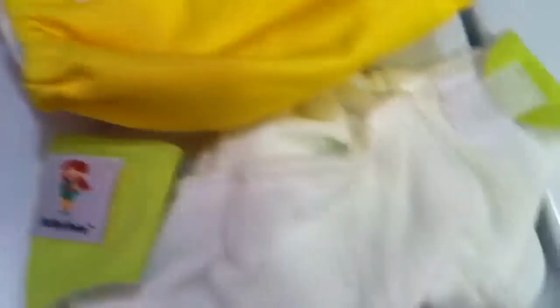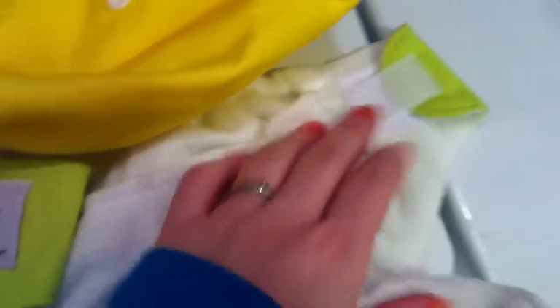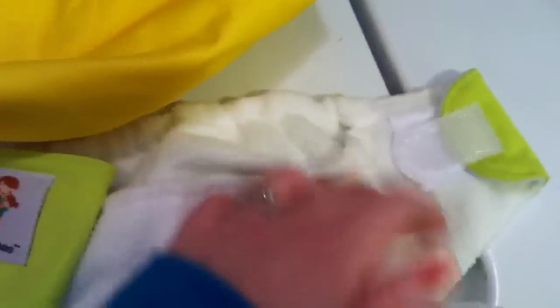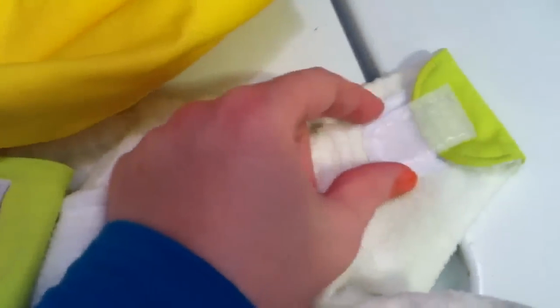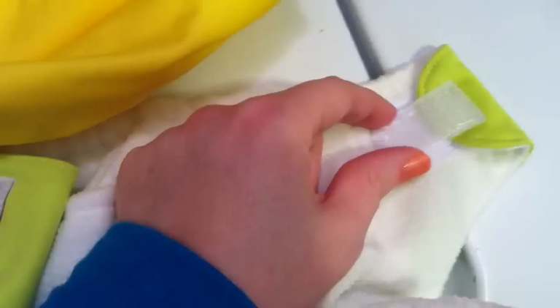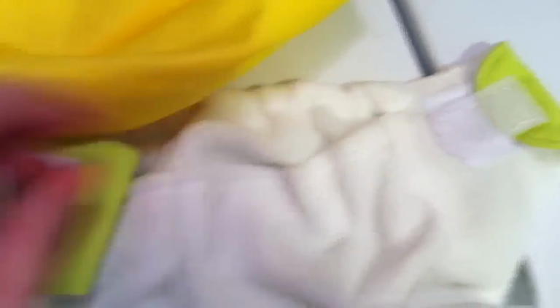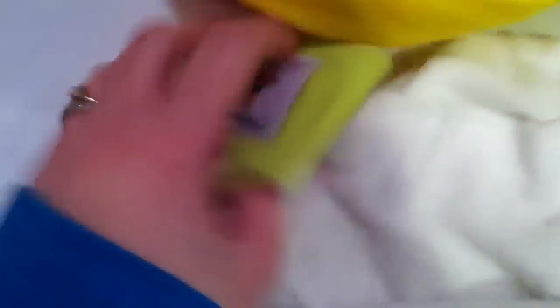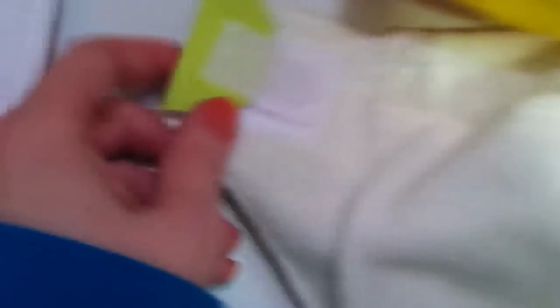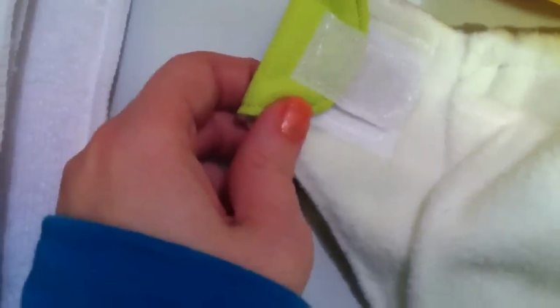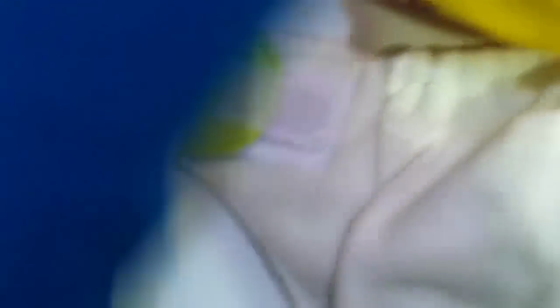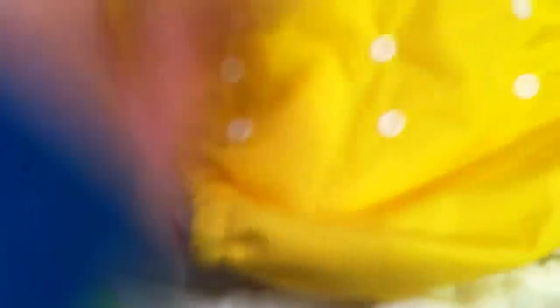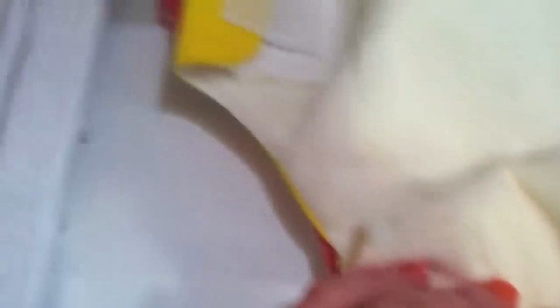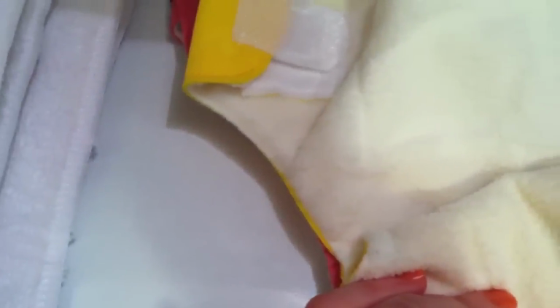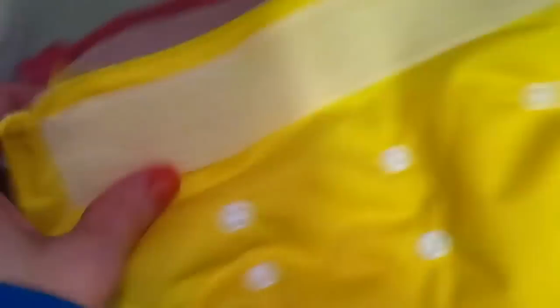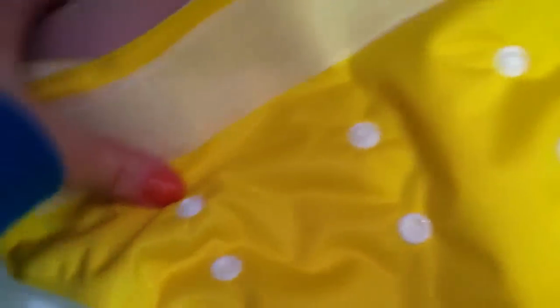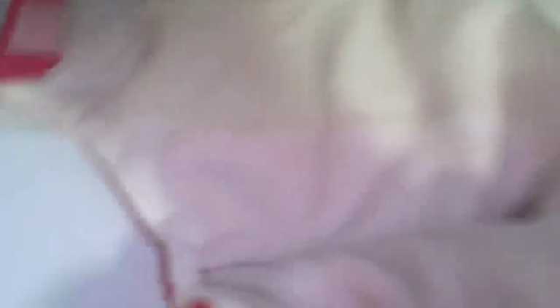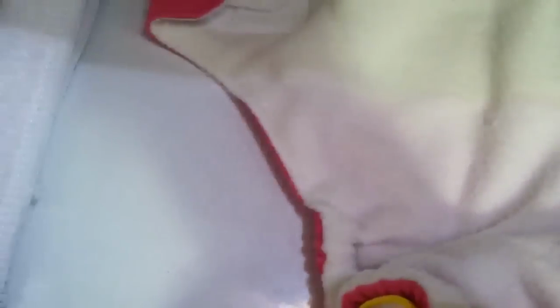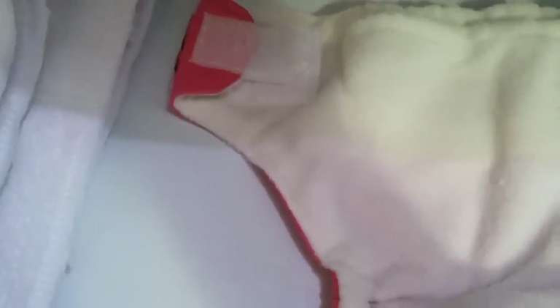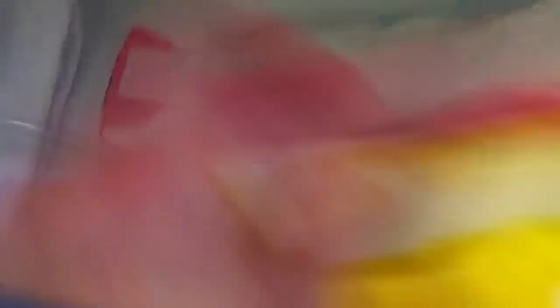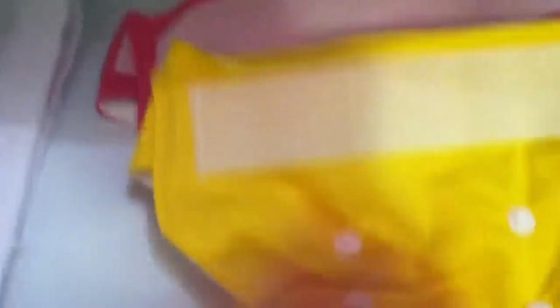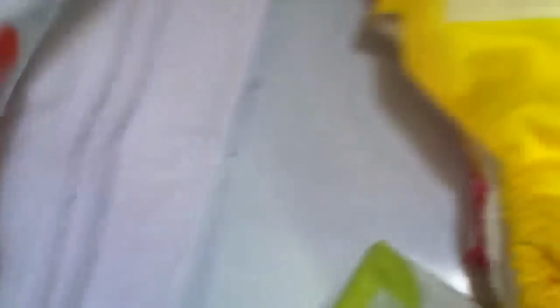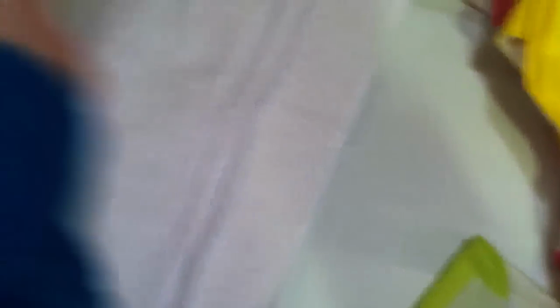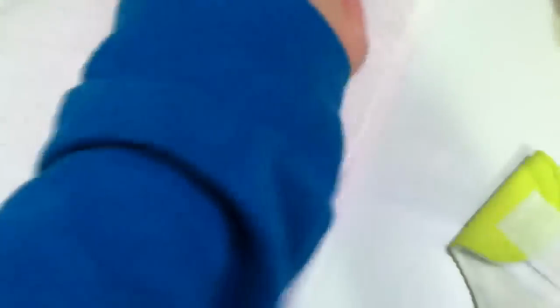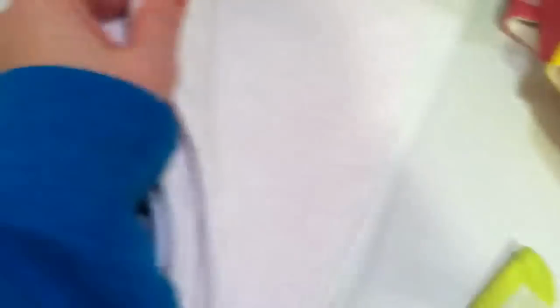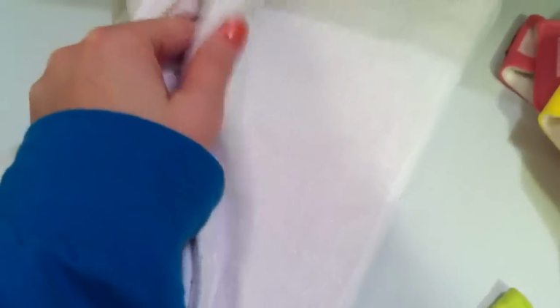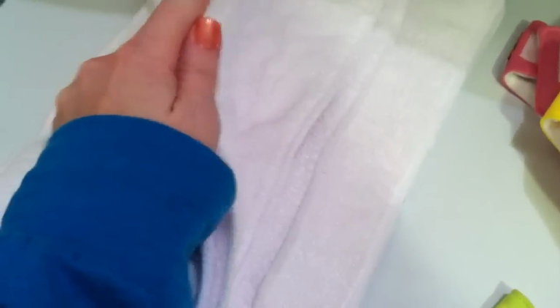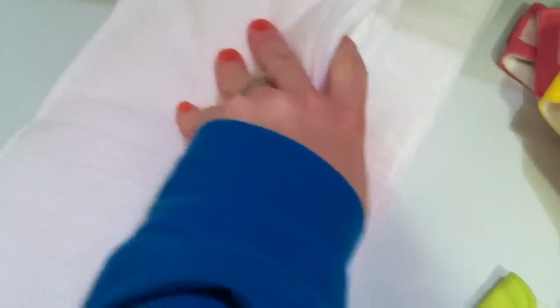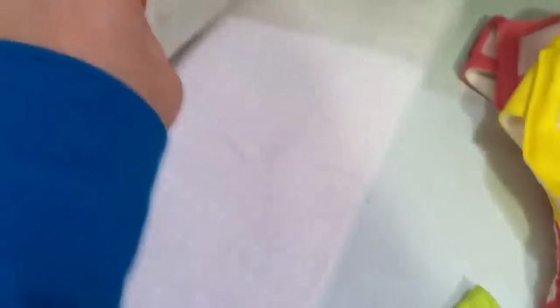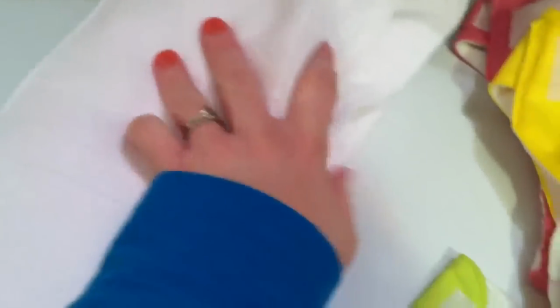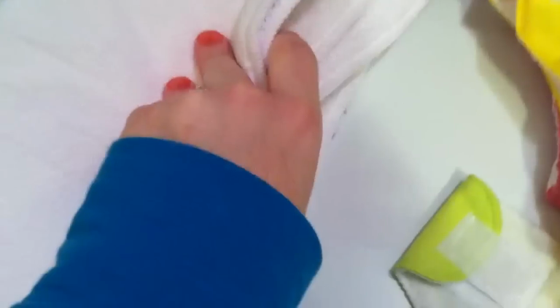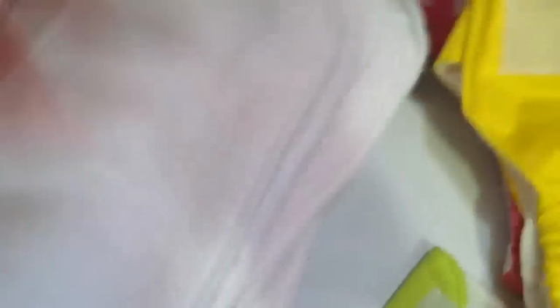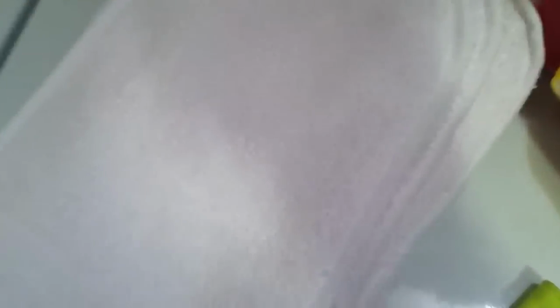These are the Velcro, like I said, so I have the tabs folded over so that they don't get stuck to each other in the washing machine. Each of these came with two inserts per diaper, so I've got six inserts and three diapers.